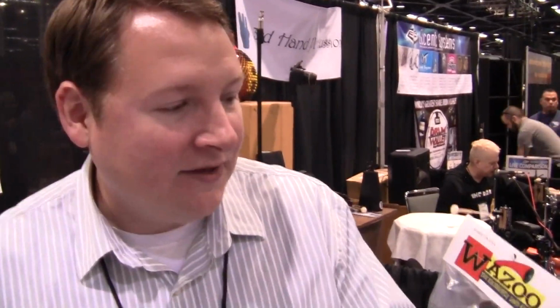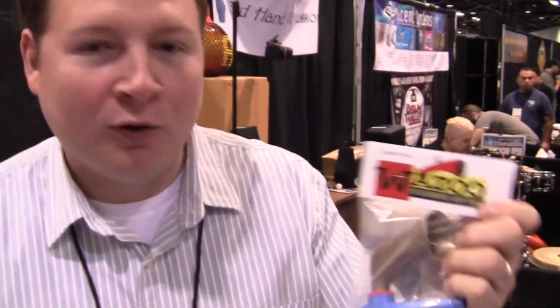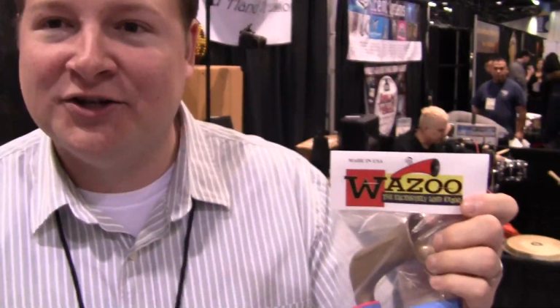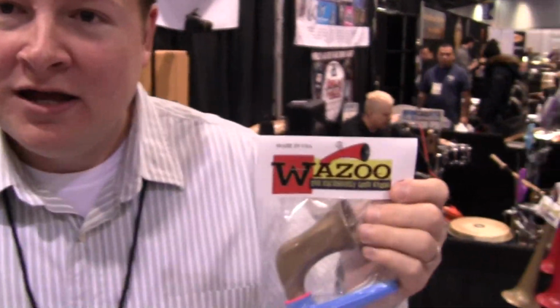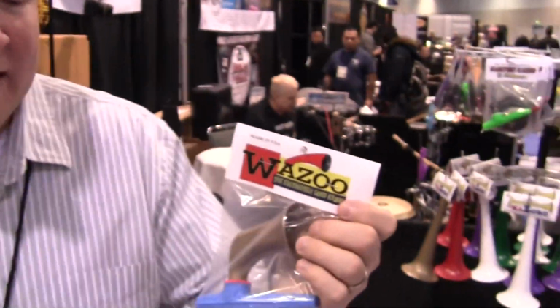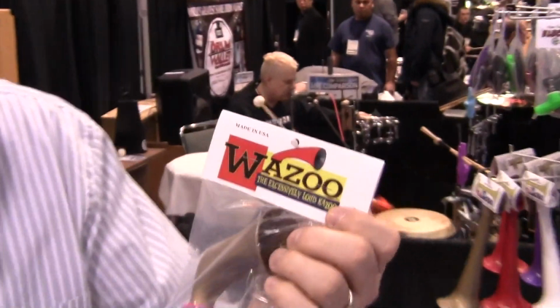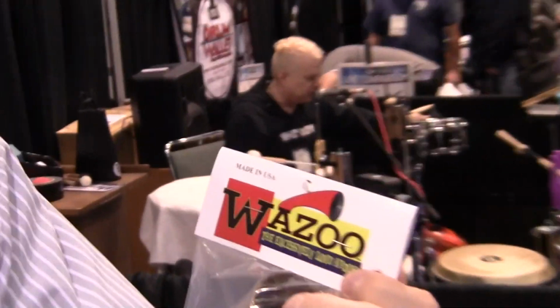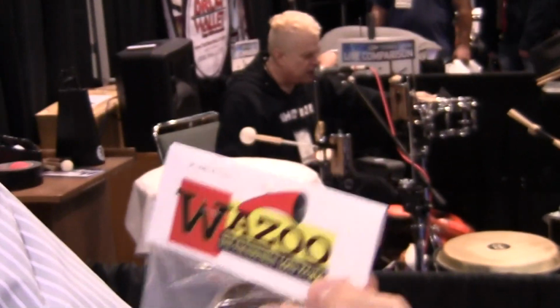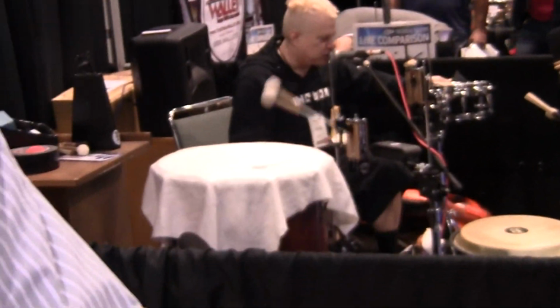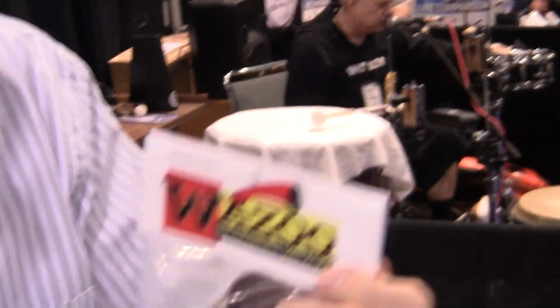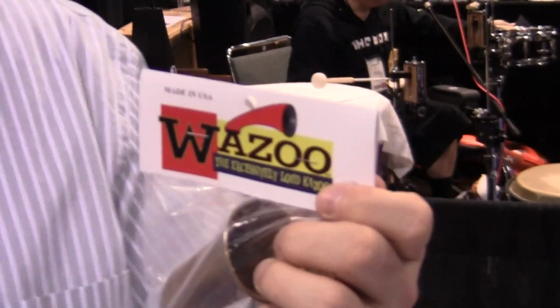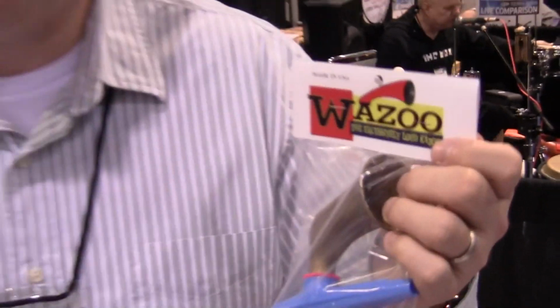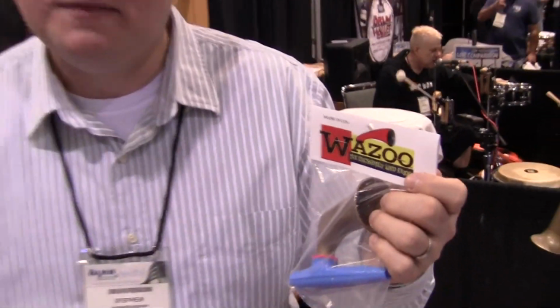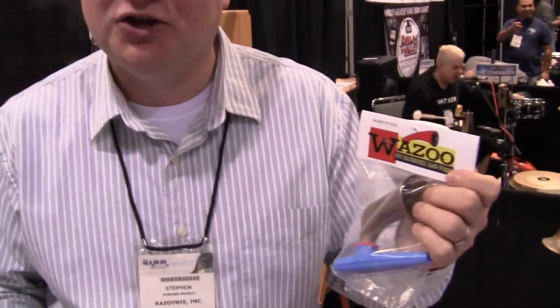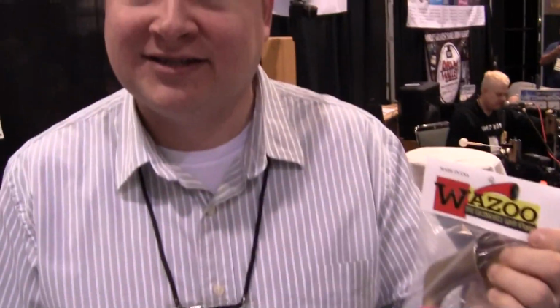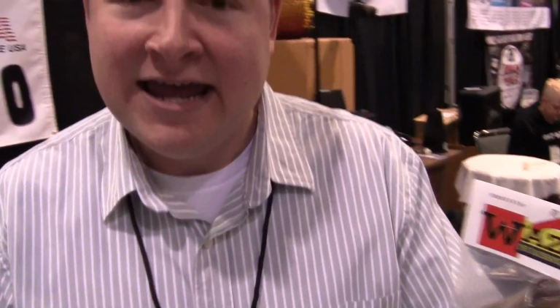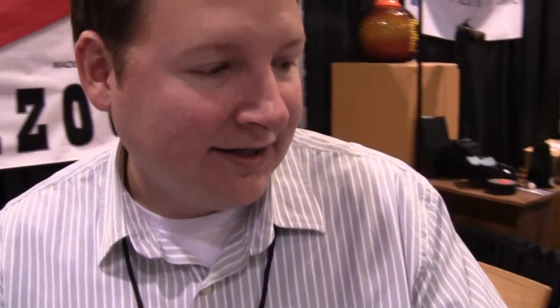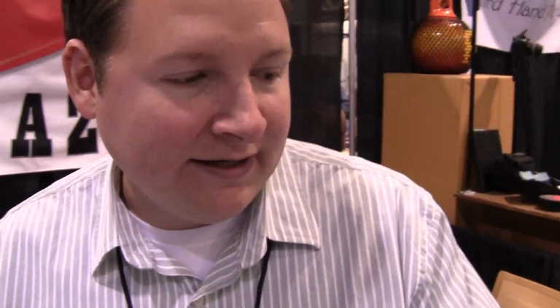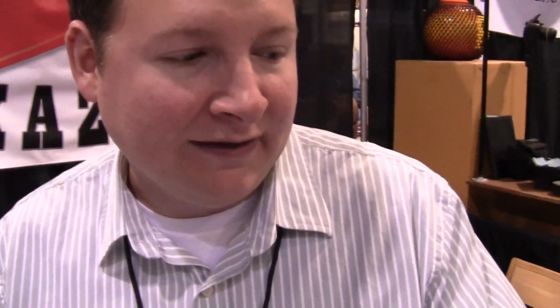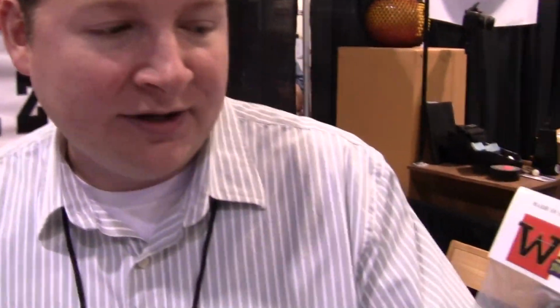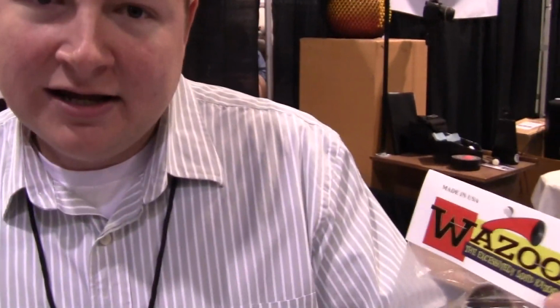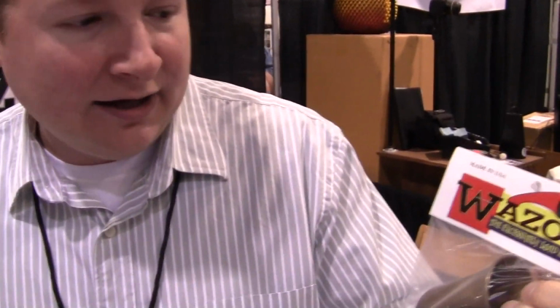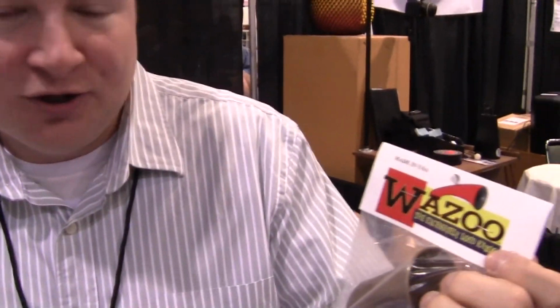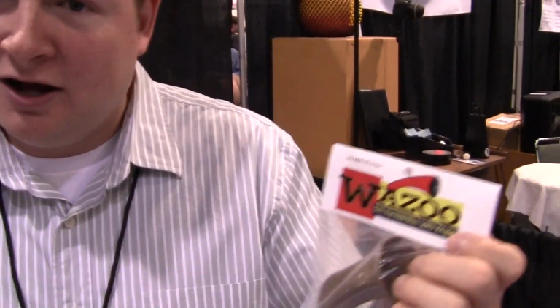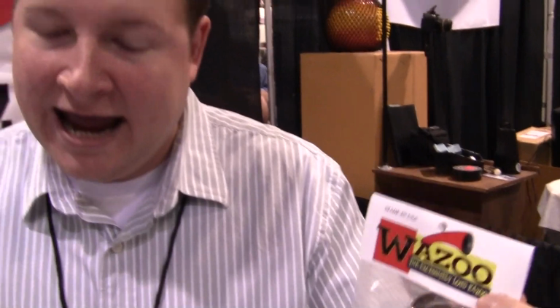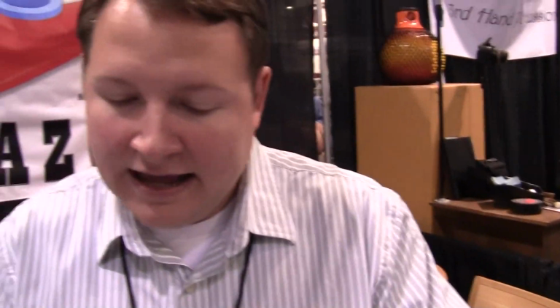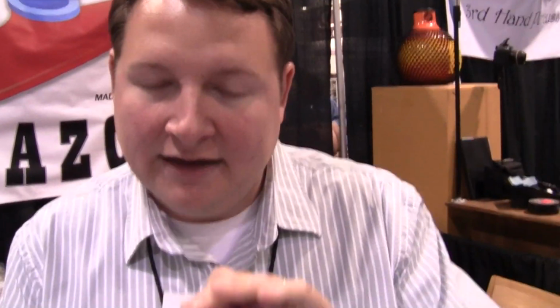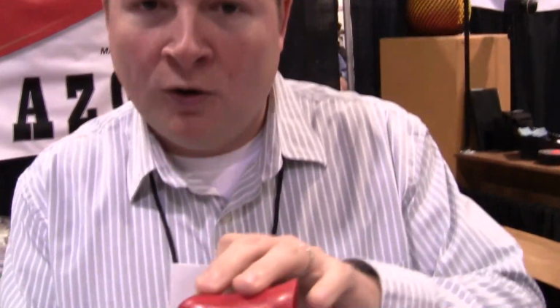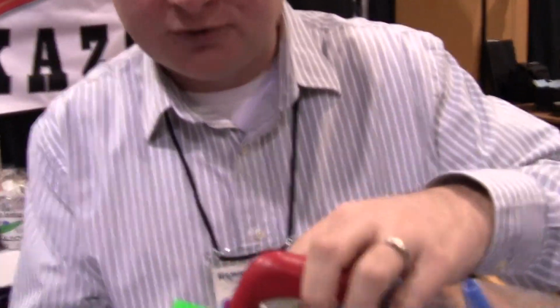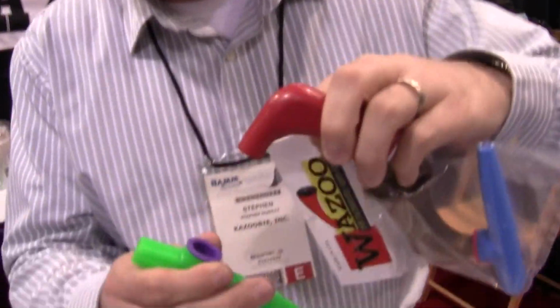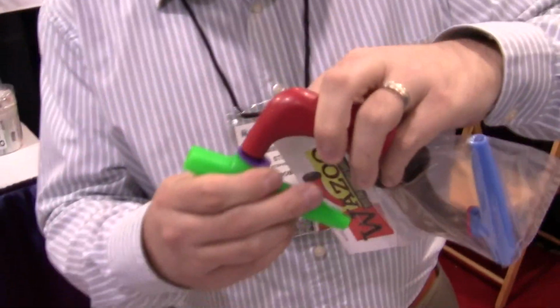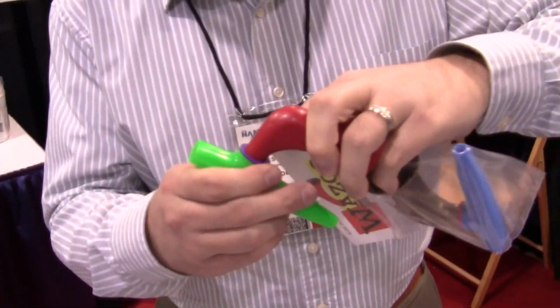This is our Wasu. It's been out for a couple of years now. This whole thing is 100% made in the USA. It is one of the loudest kazoos on hand. The horn goes right into the top of our kazoo.